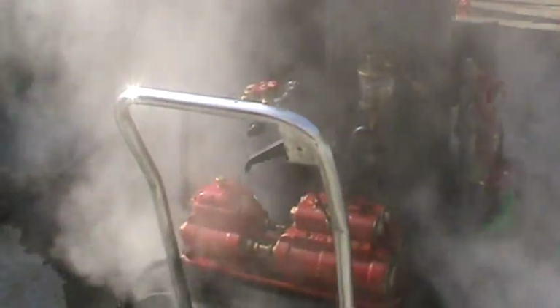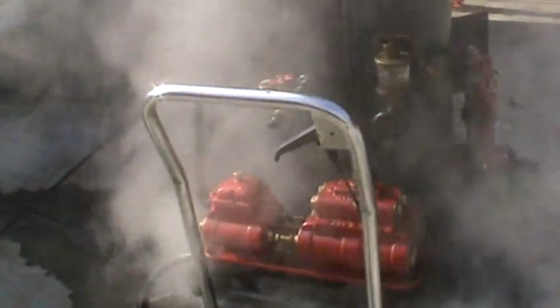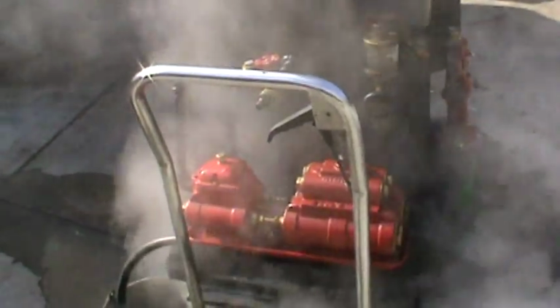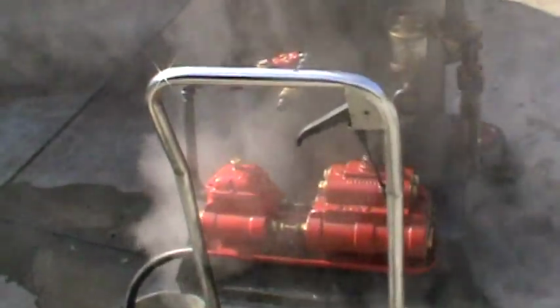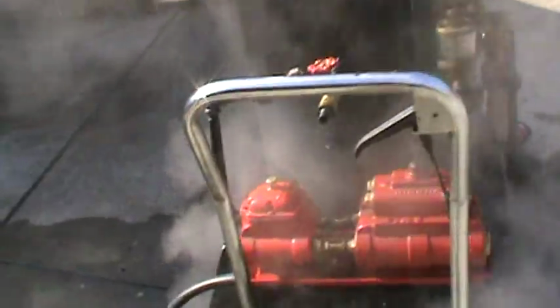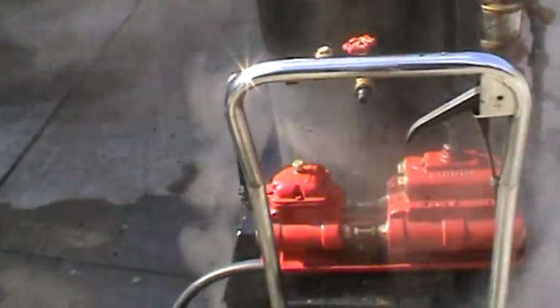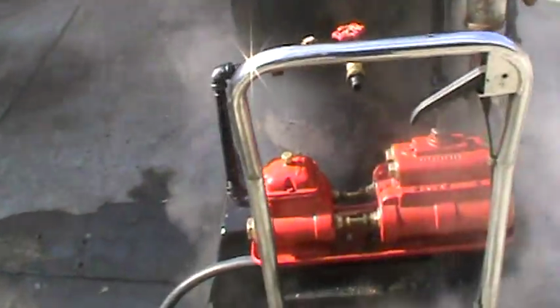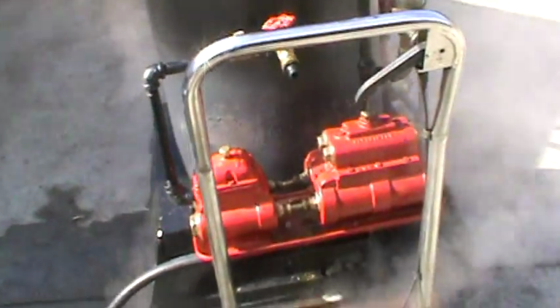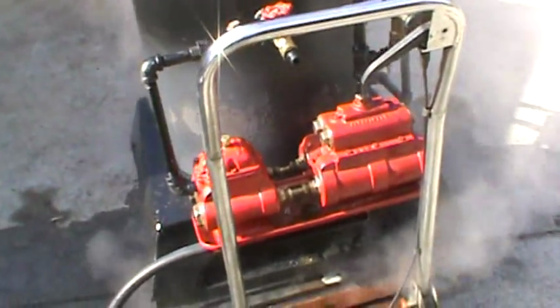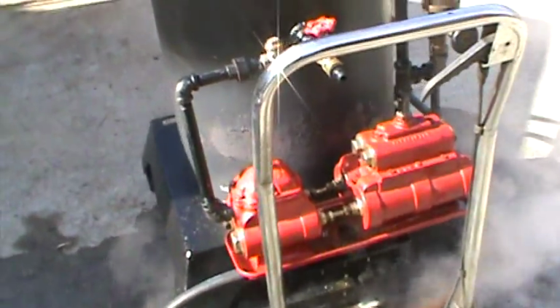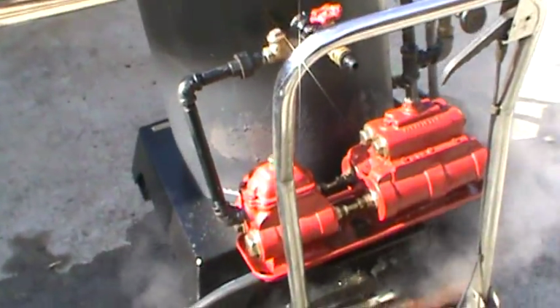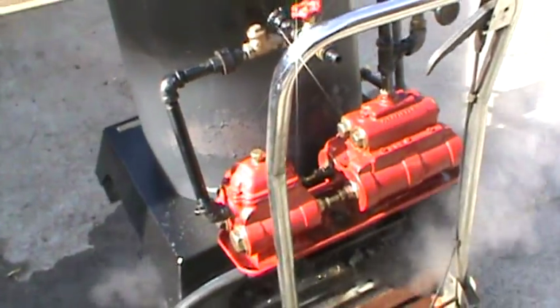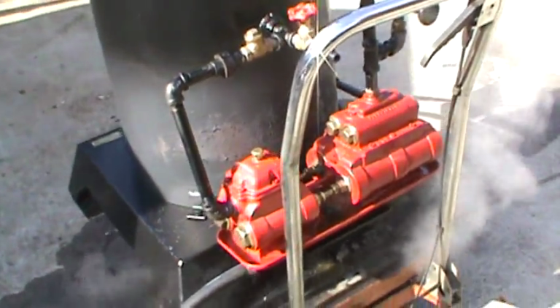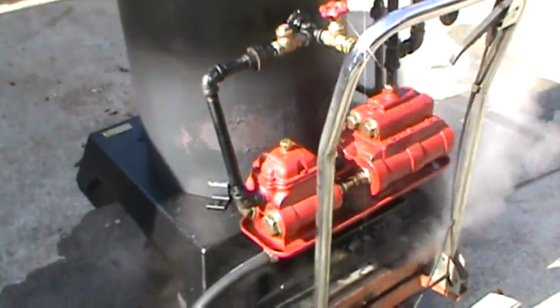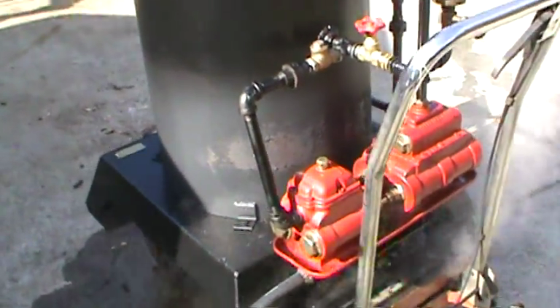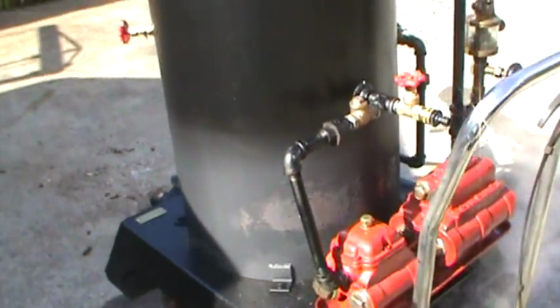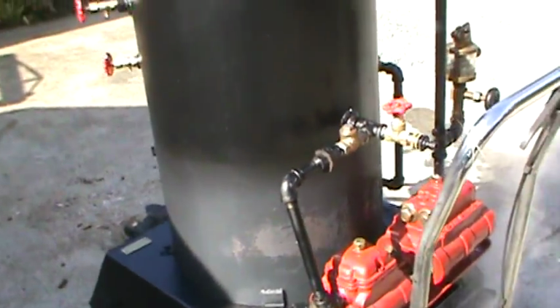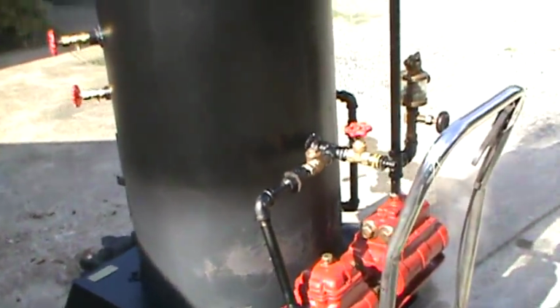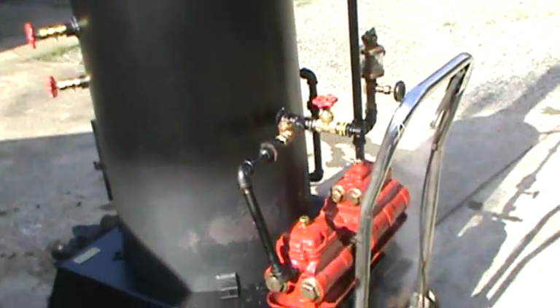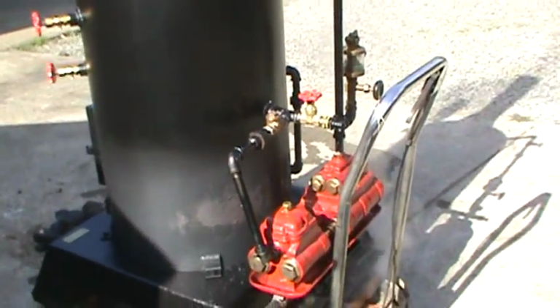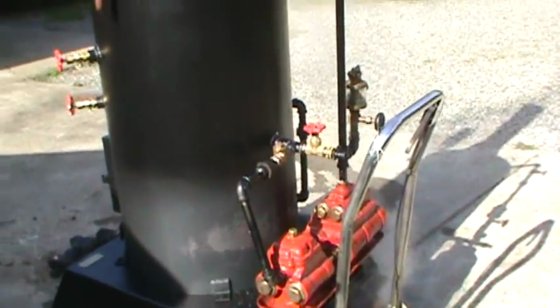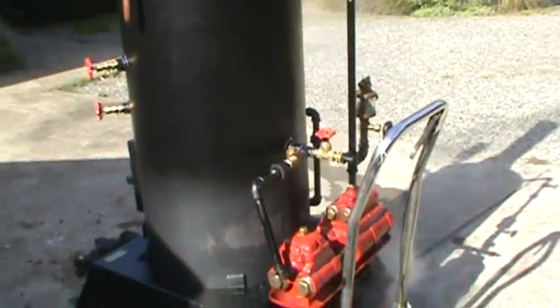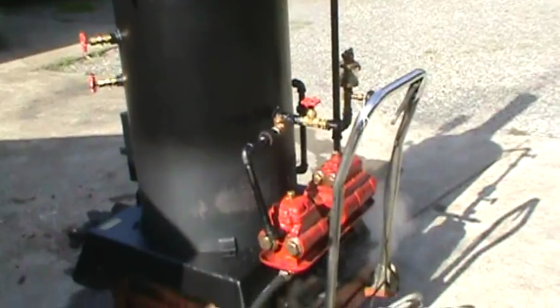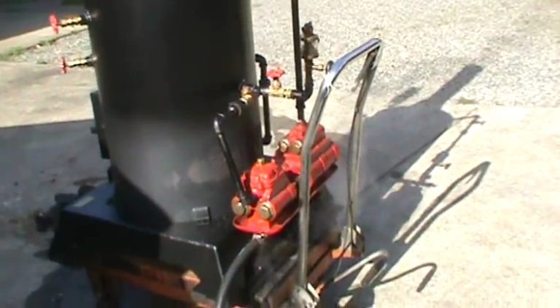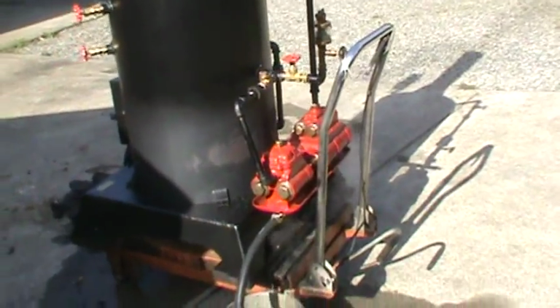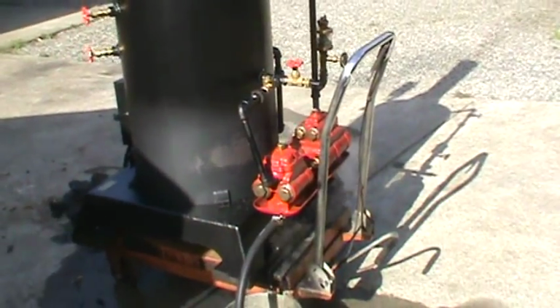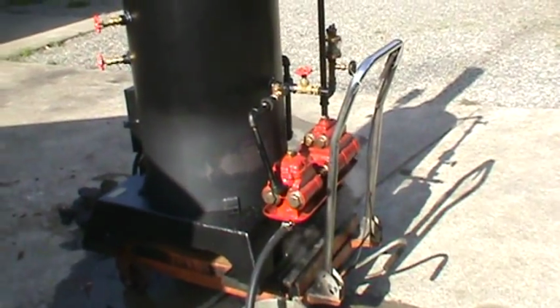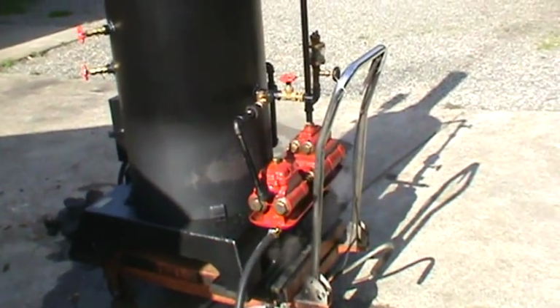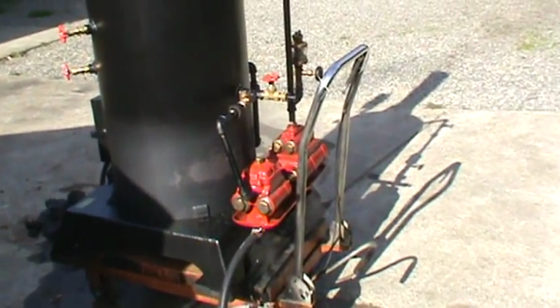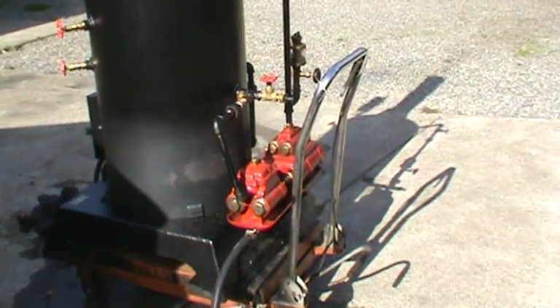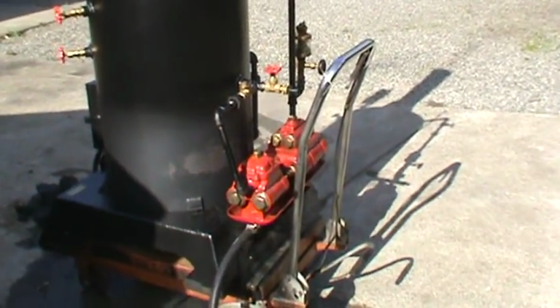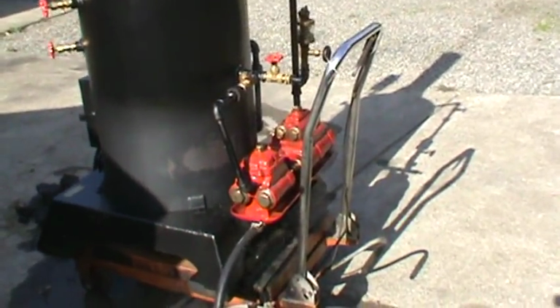So it's a boiler feed pump, completely rebuilt. I went through it, put new pistons in it, O-rings. Runs great.